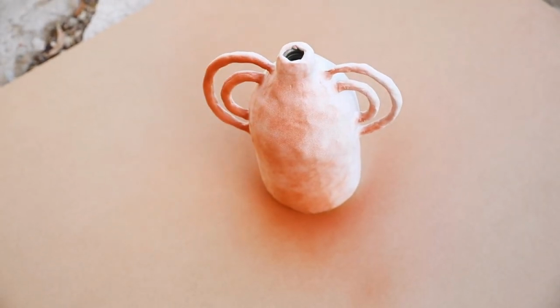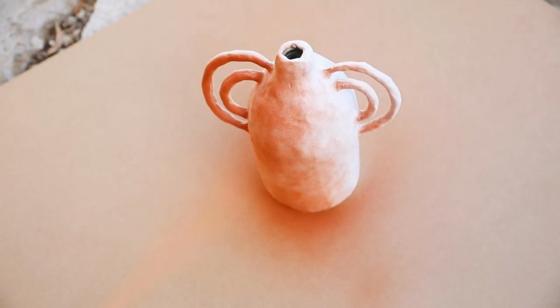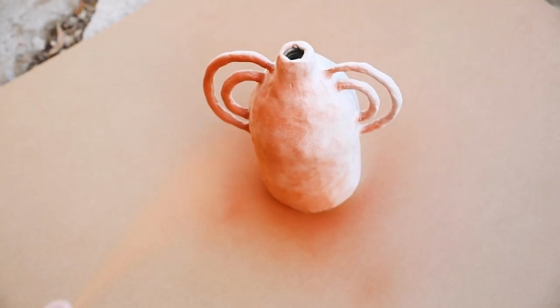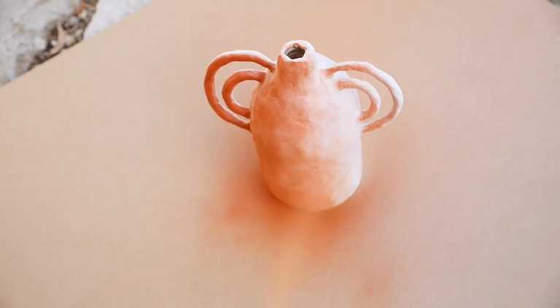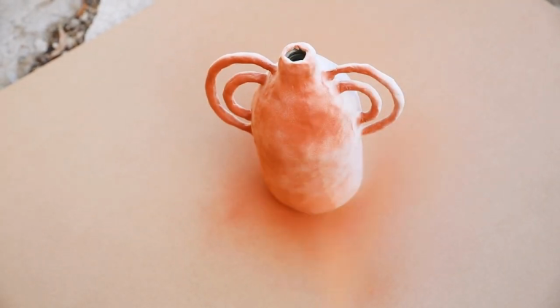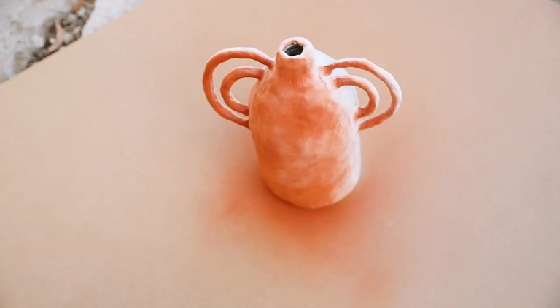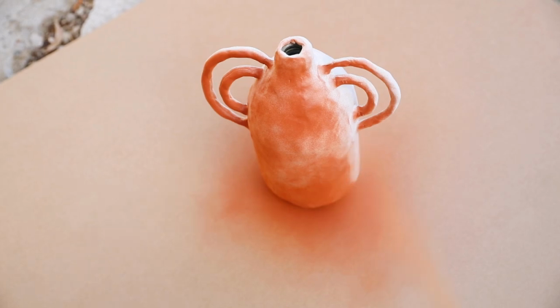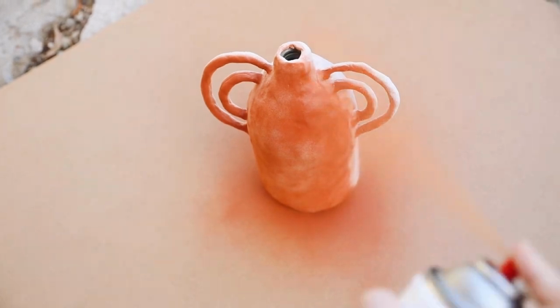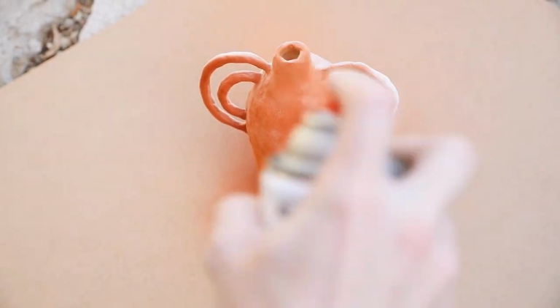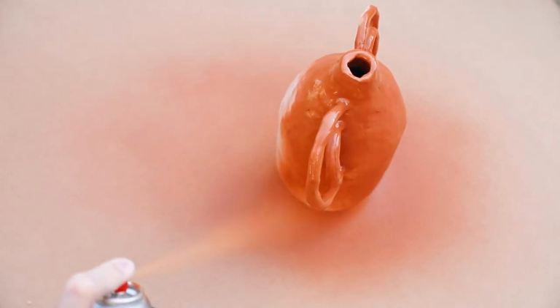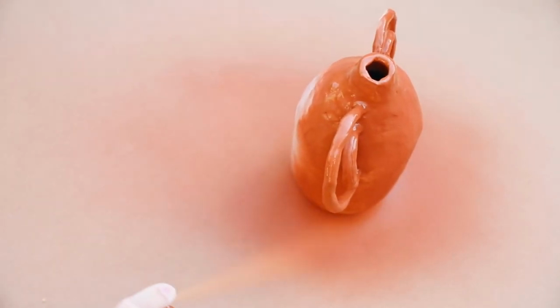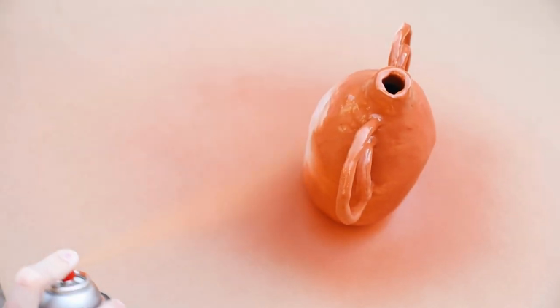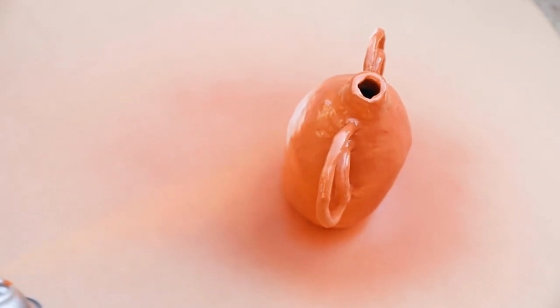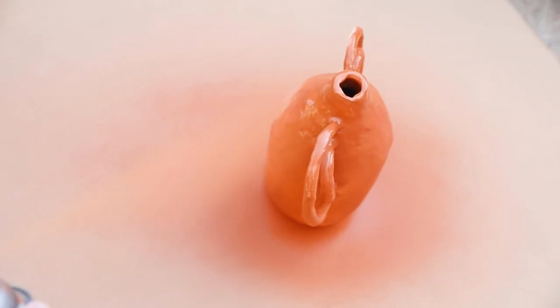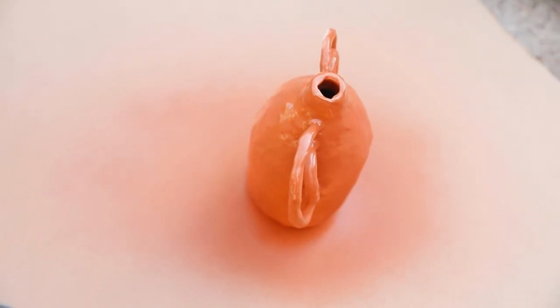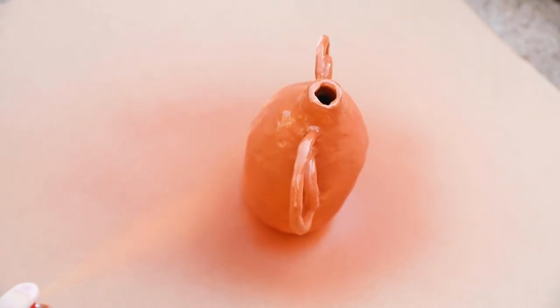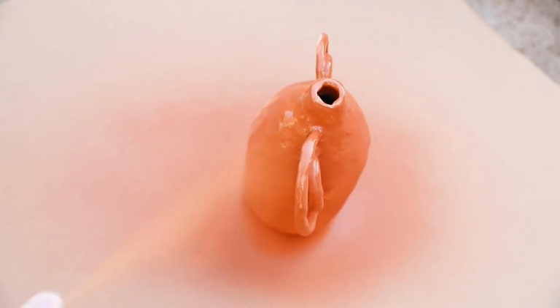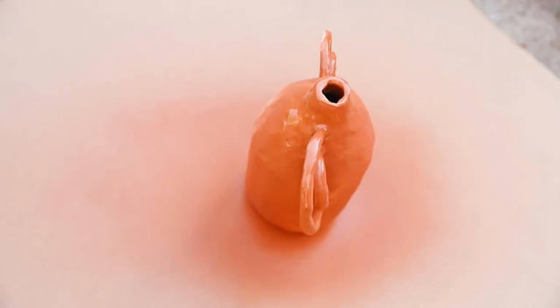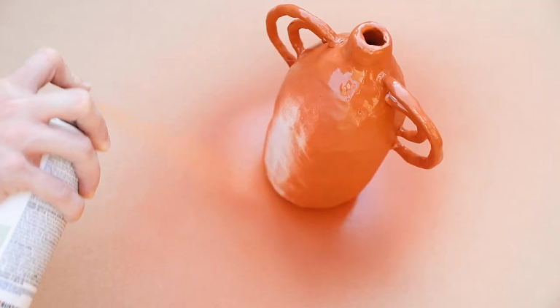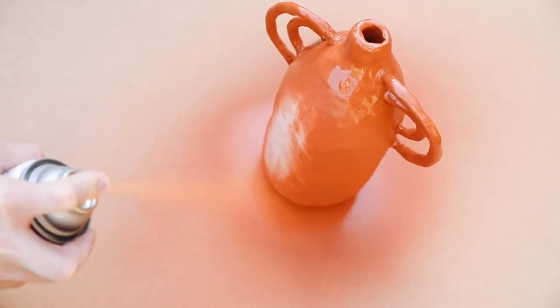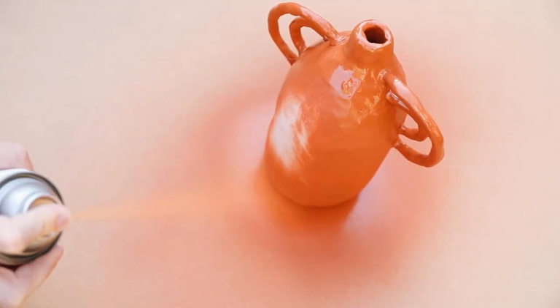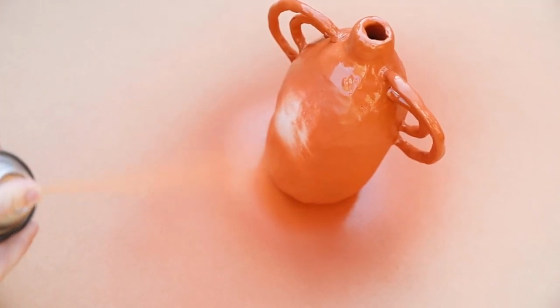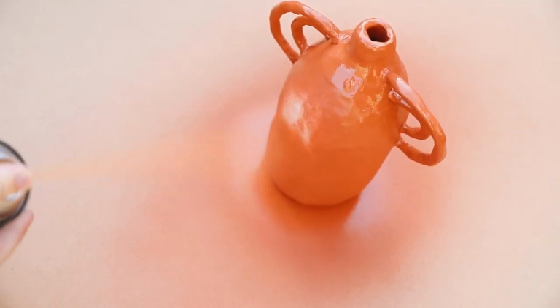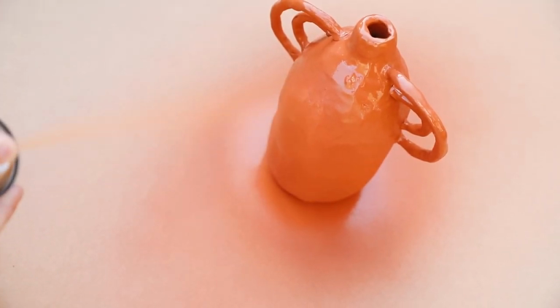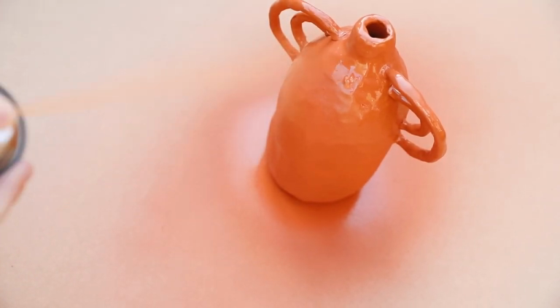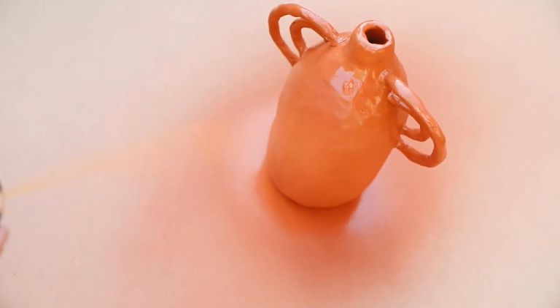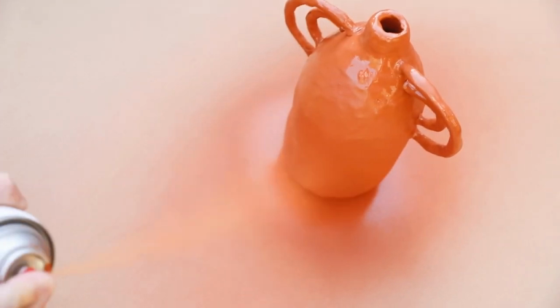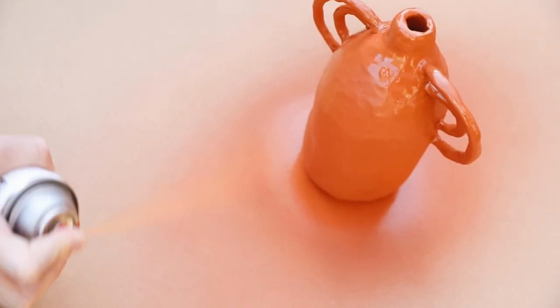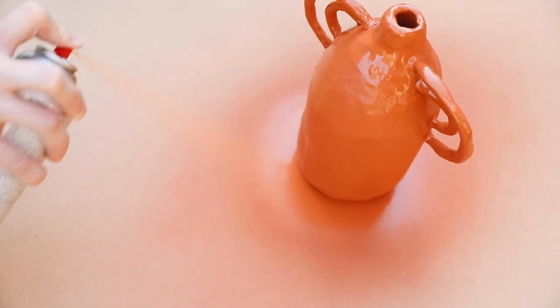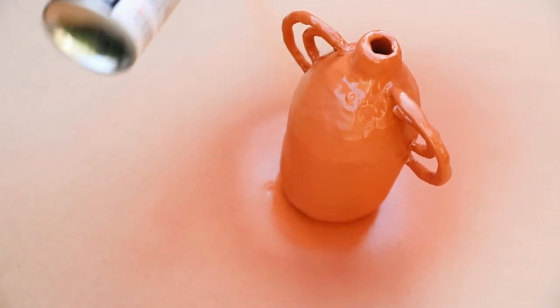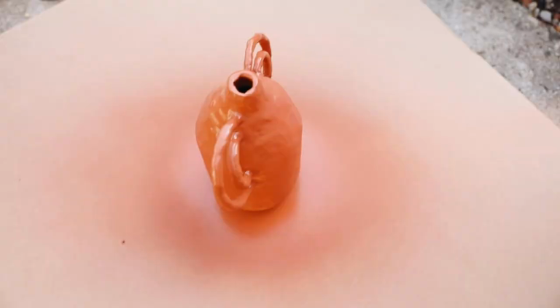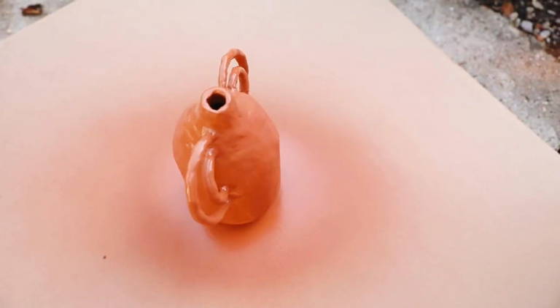I let it cool down and then used terracotta spray paint, spraying the entire outside of this vessel. I think it really gave it that finished look. I want to maybe go back and add a little distressing with white paint or give it an antiqued look, but for now I really love the terracotta finish.